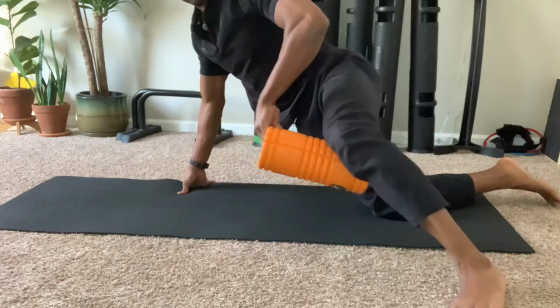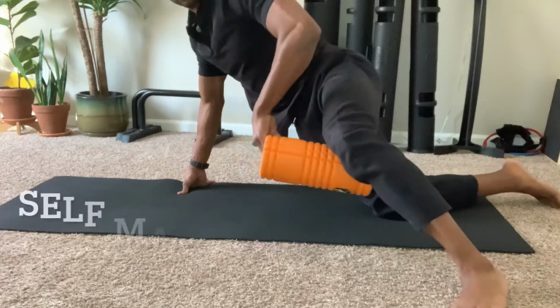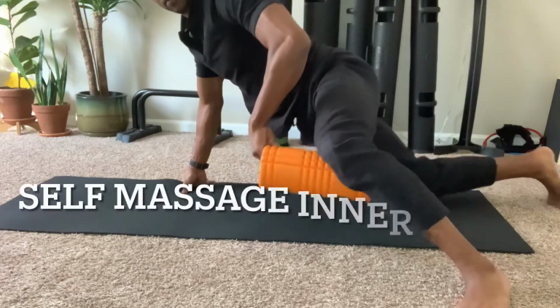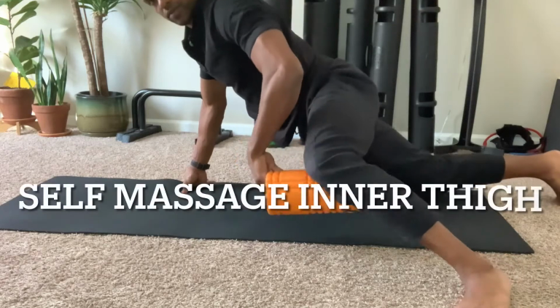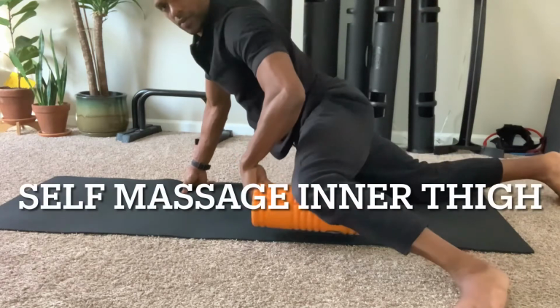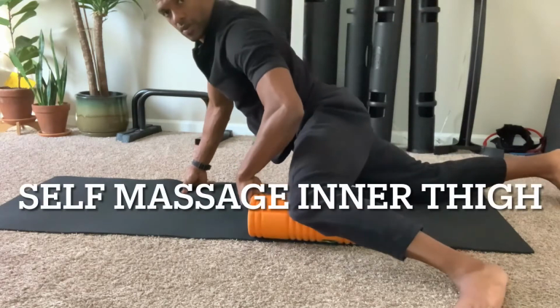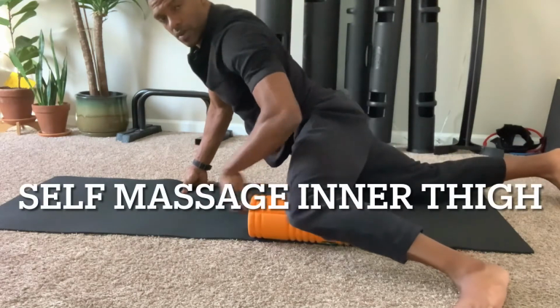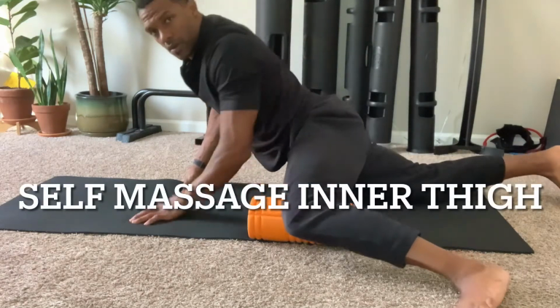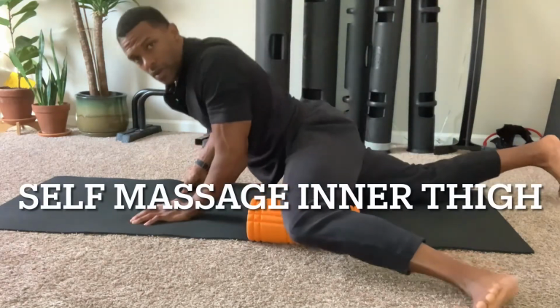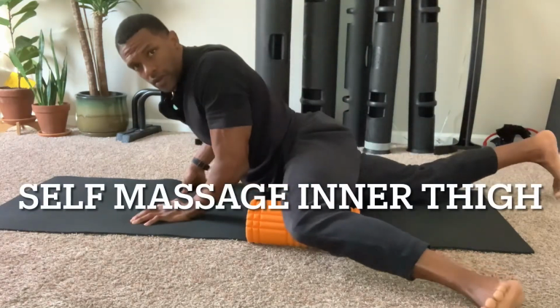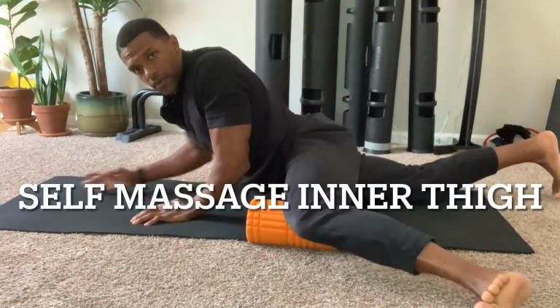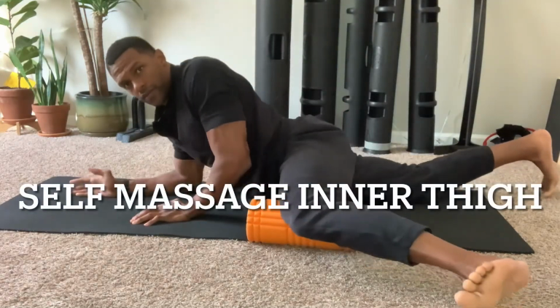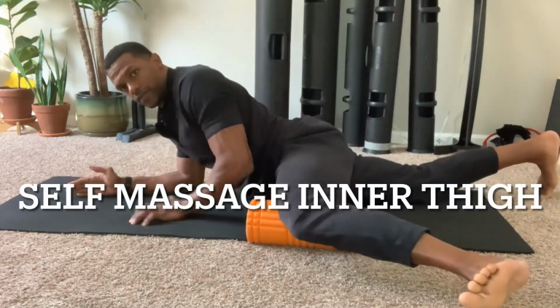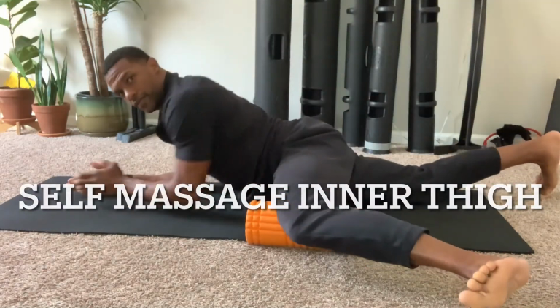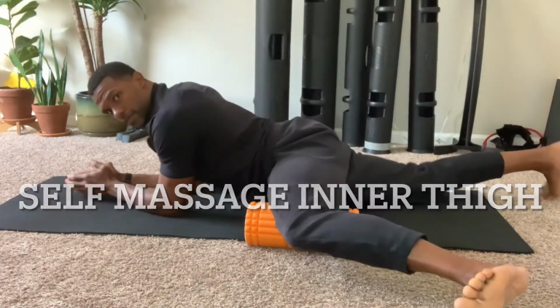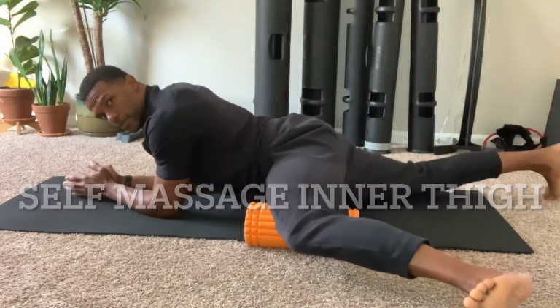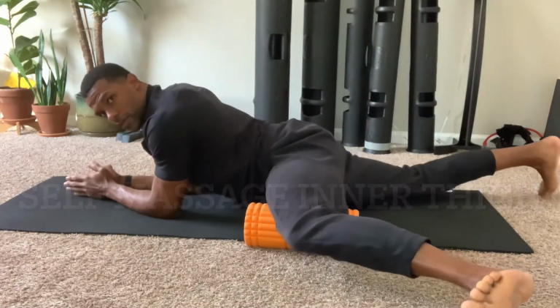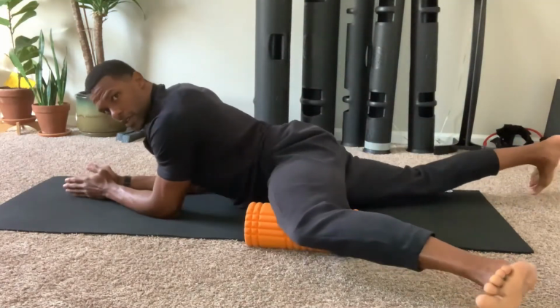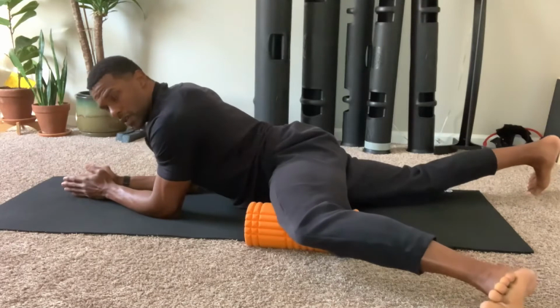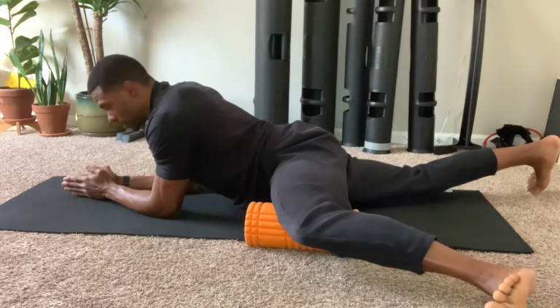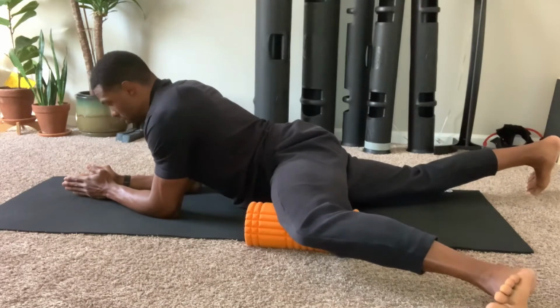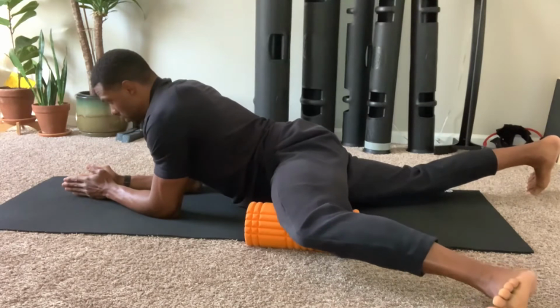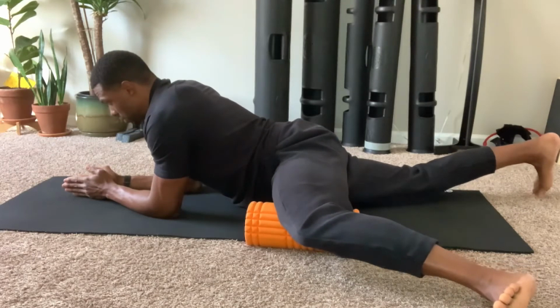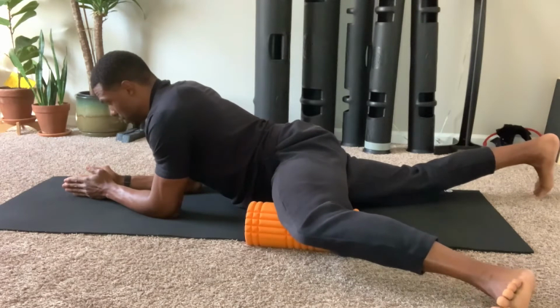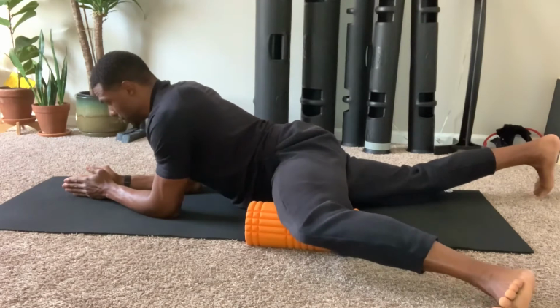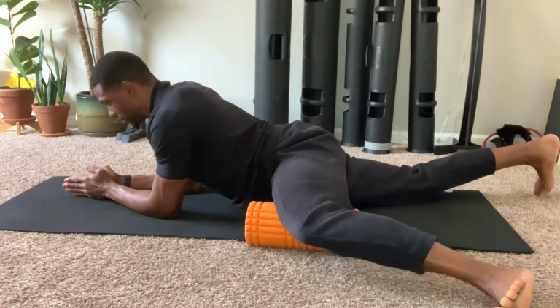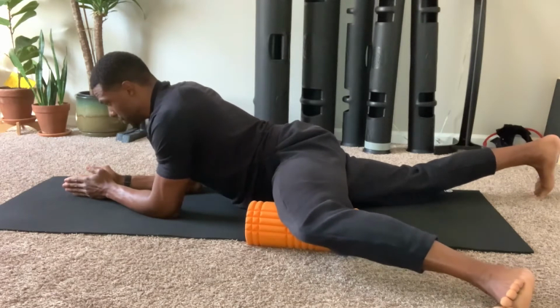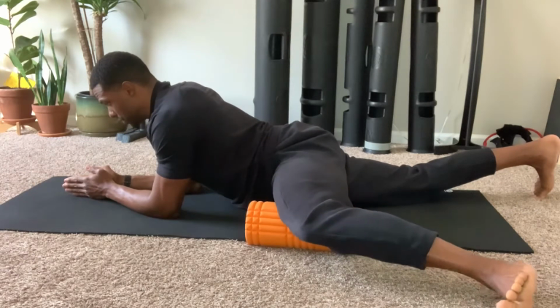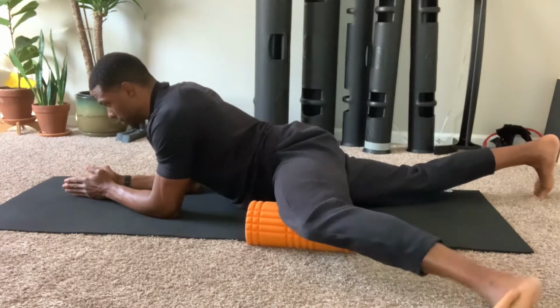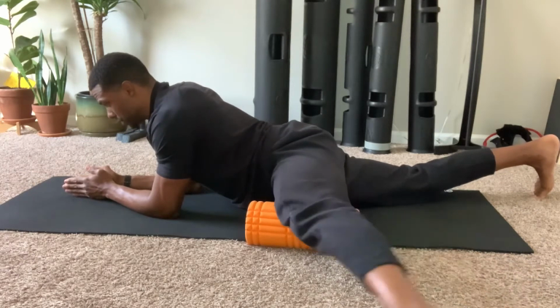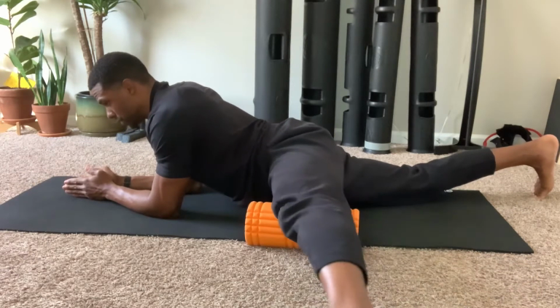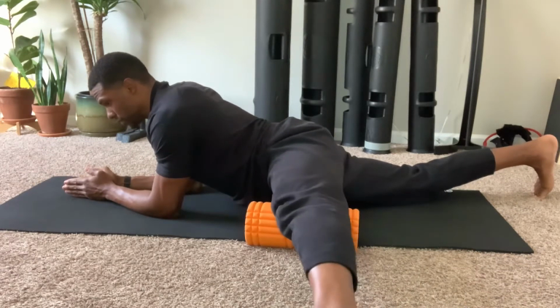Self-massage protocol for the adductors. Begin by placing the foam roller on the medial side of the thigh, close to the knee.